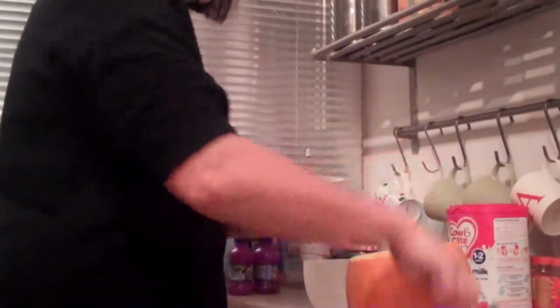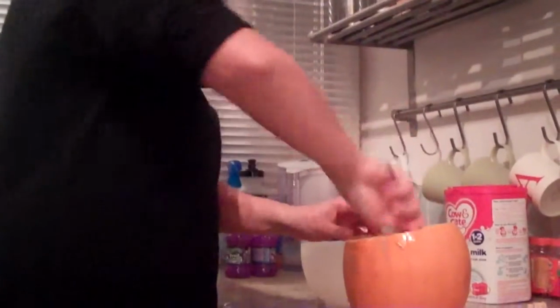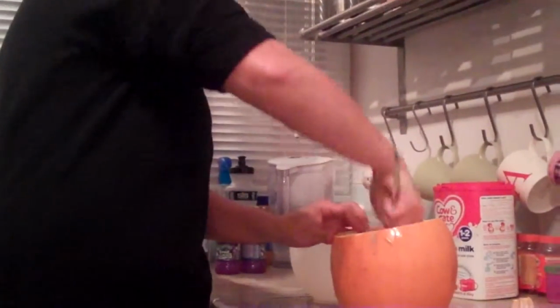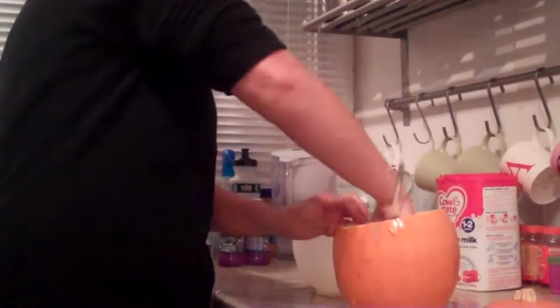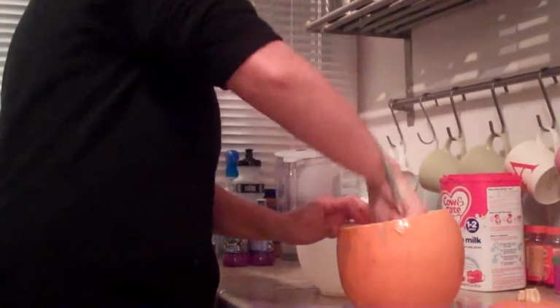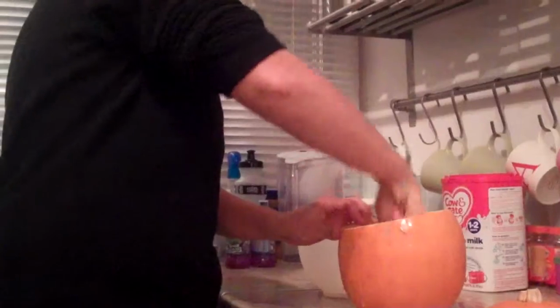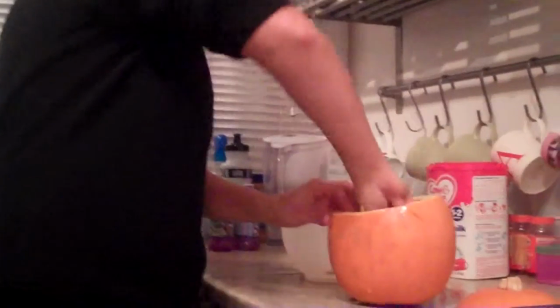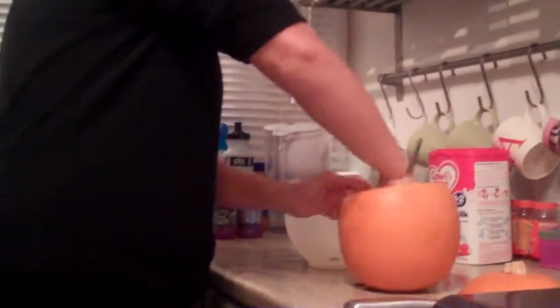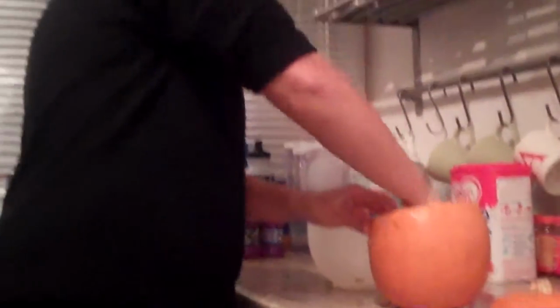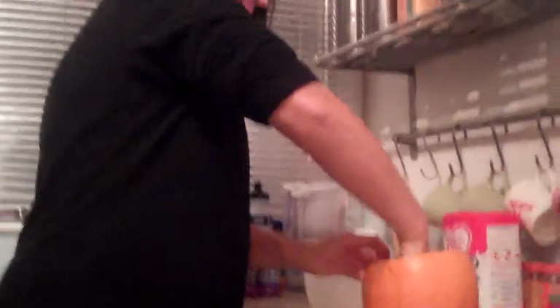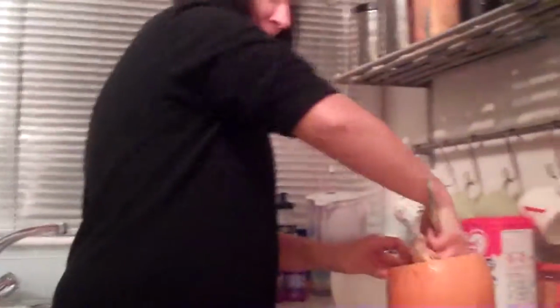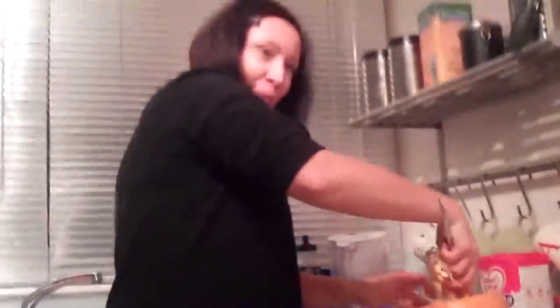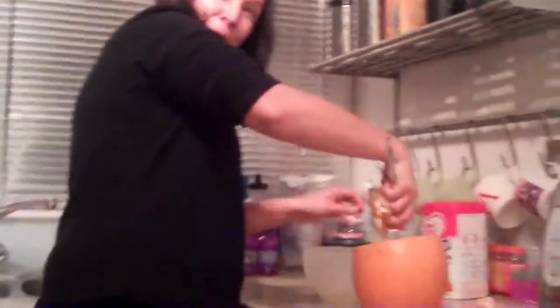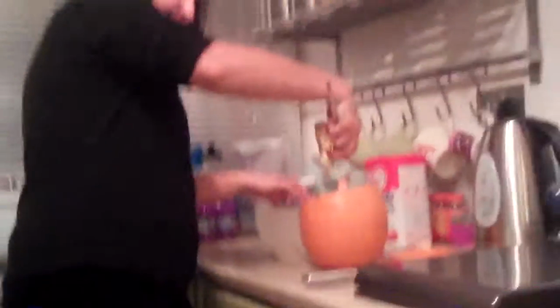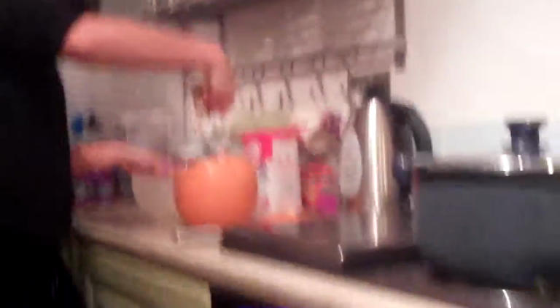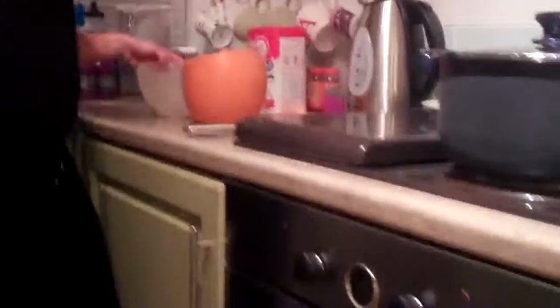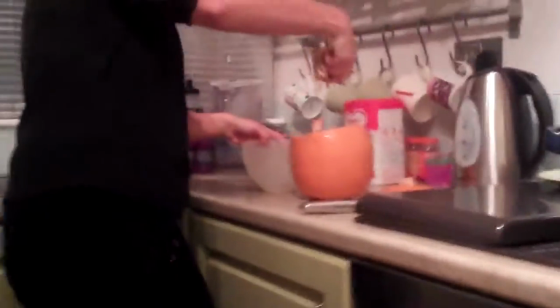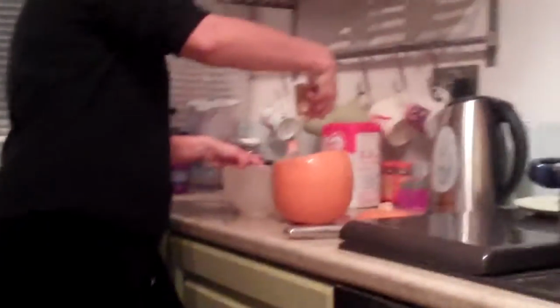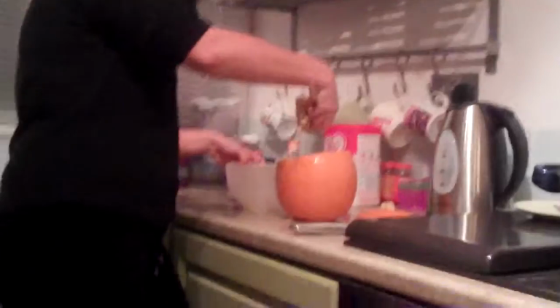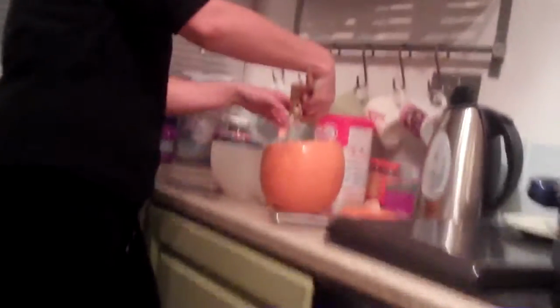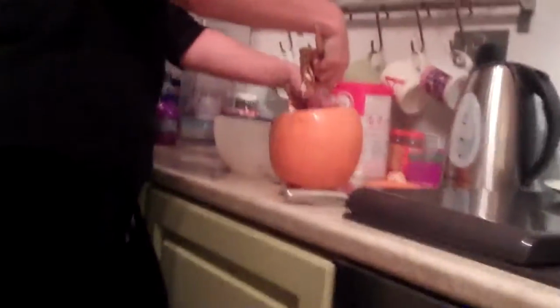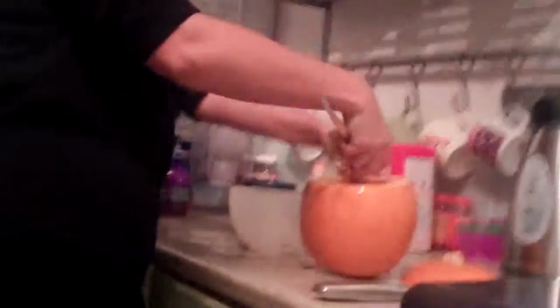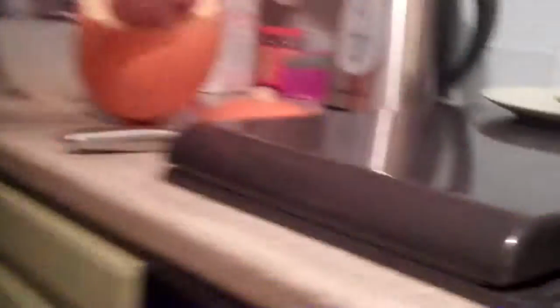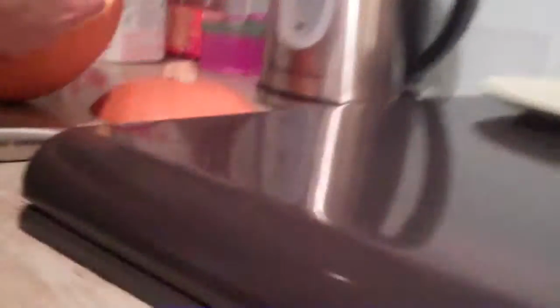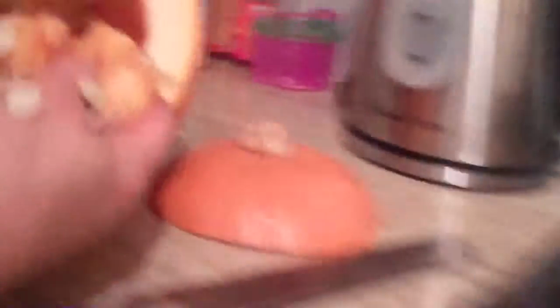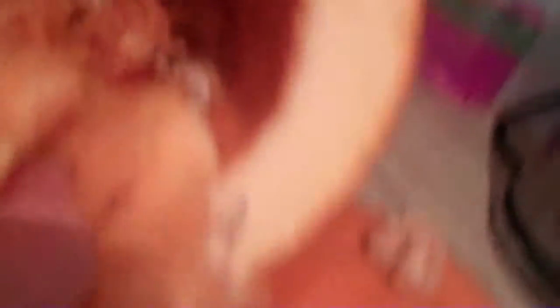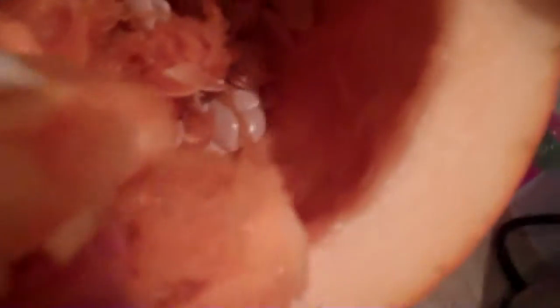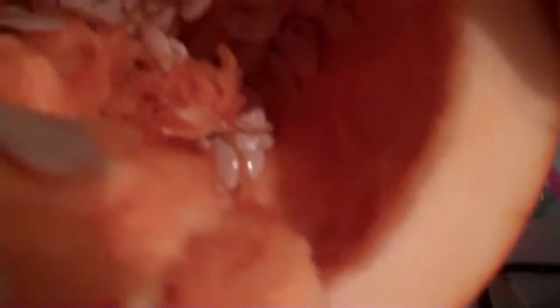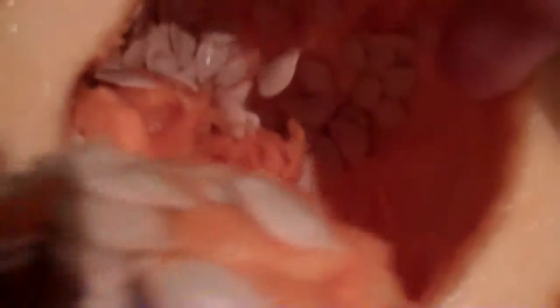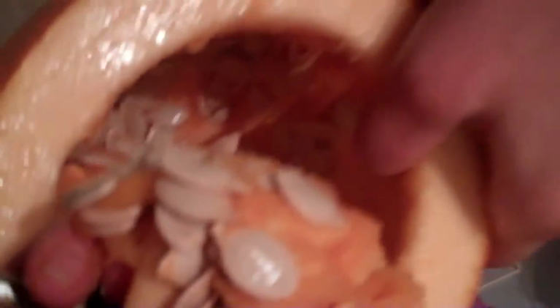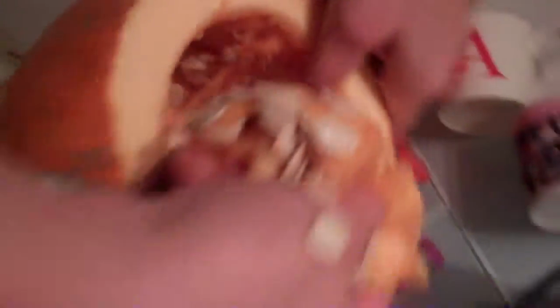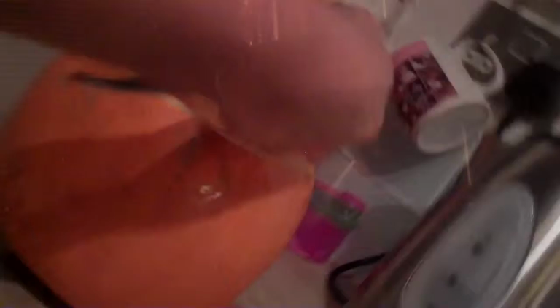Now let's empty the pumpkin. Wow. I'm impressed. Ooh. Come and have a look inside. Come and have a look. What is inside? Ooh, nice, yummy.